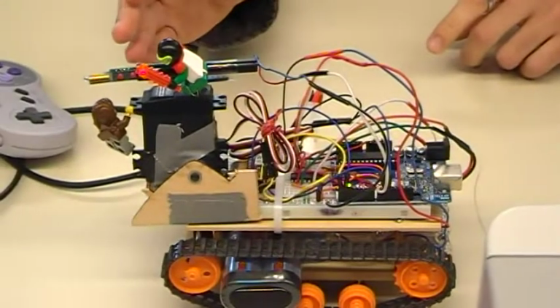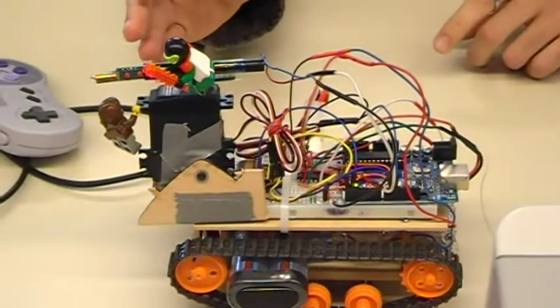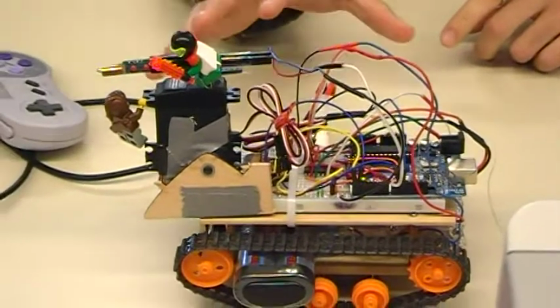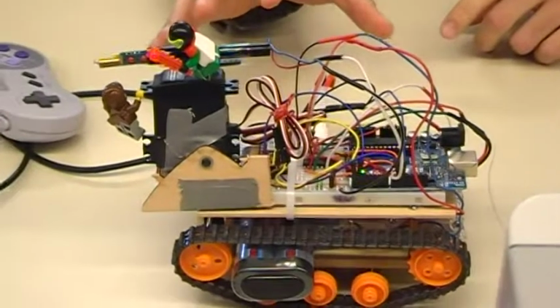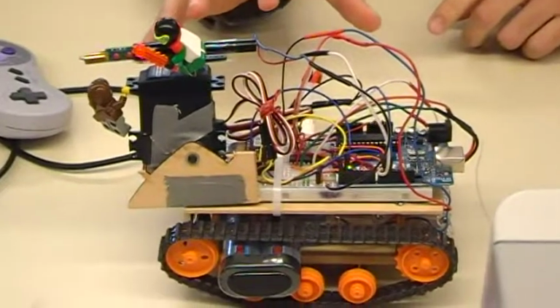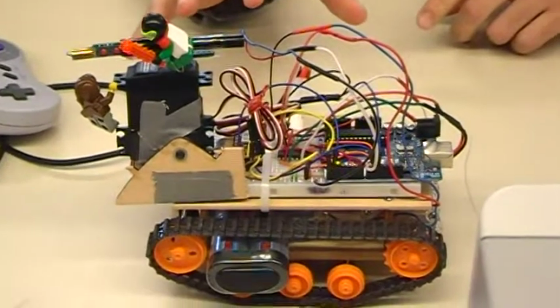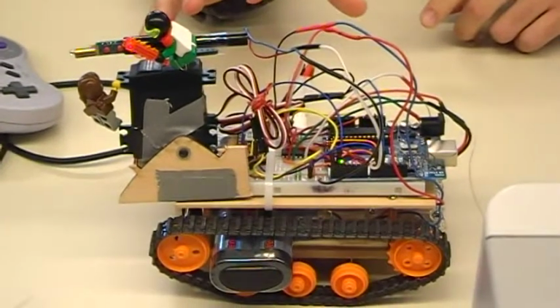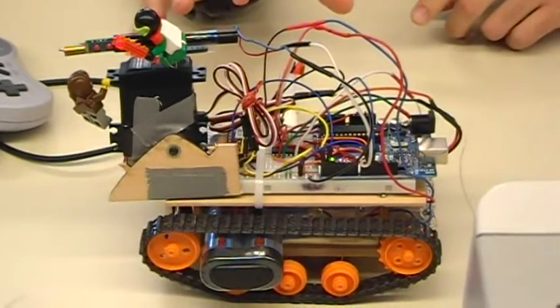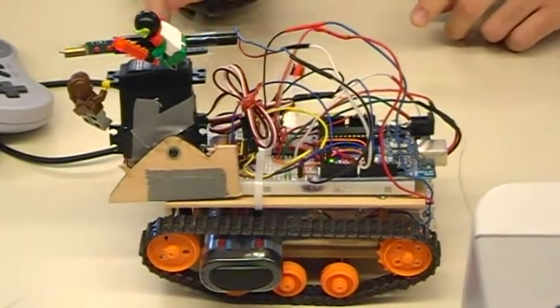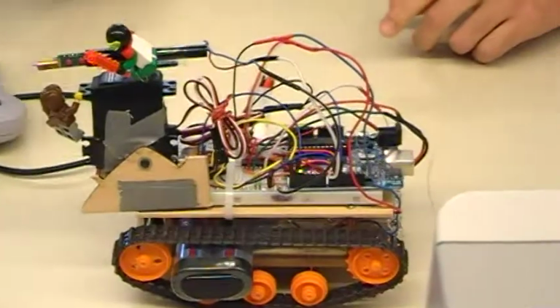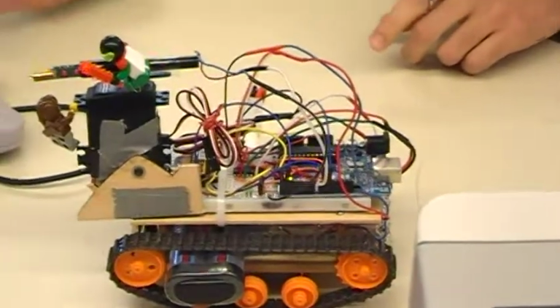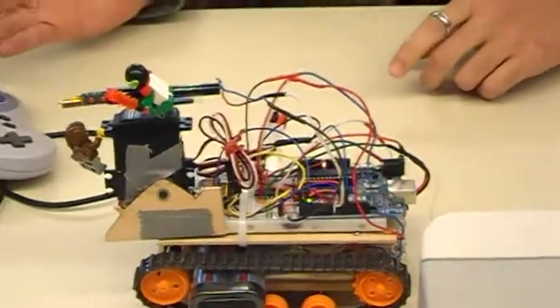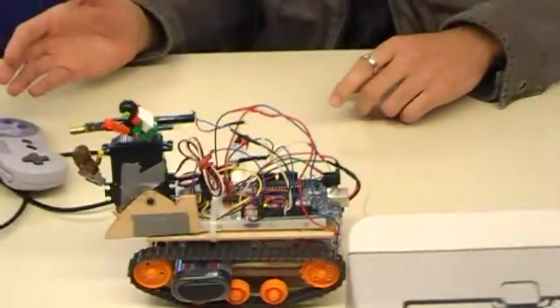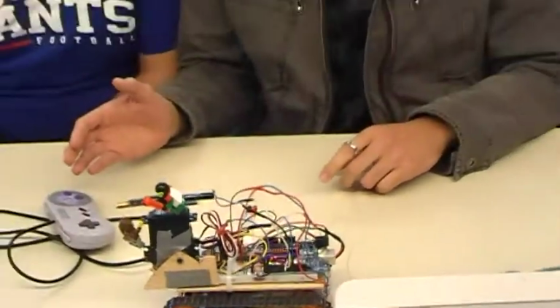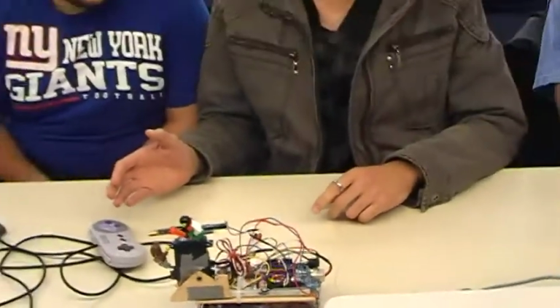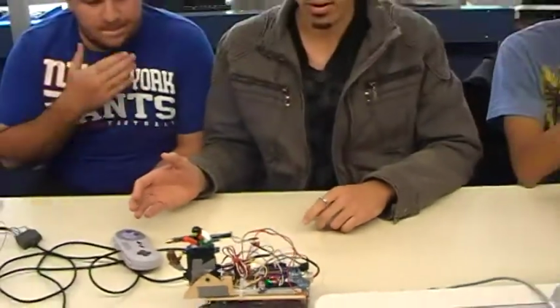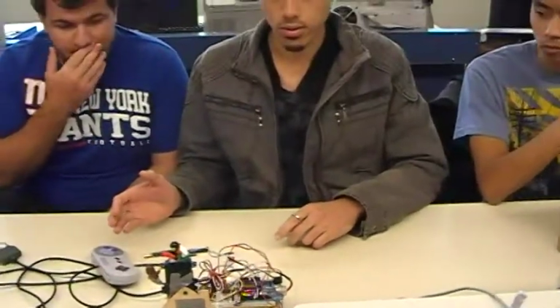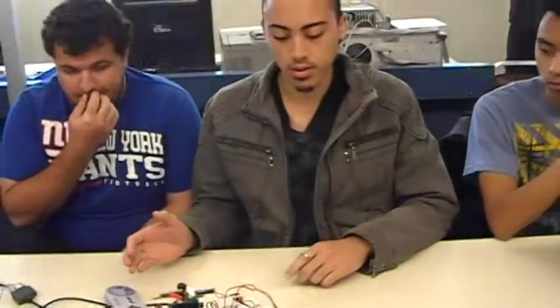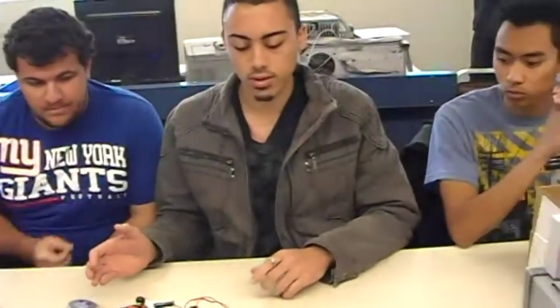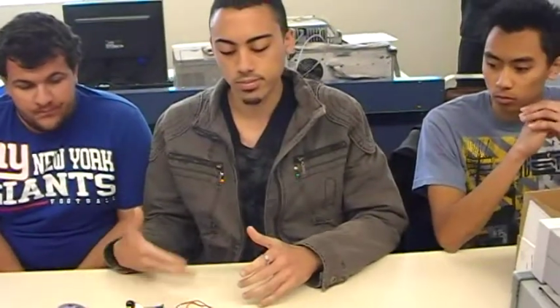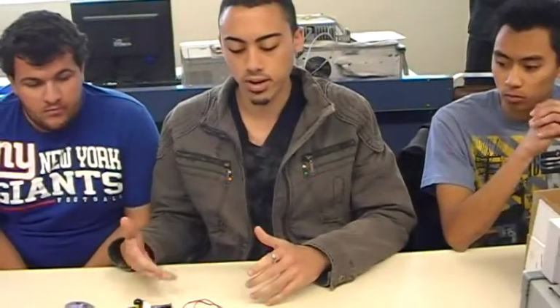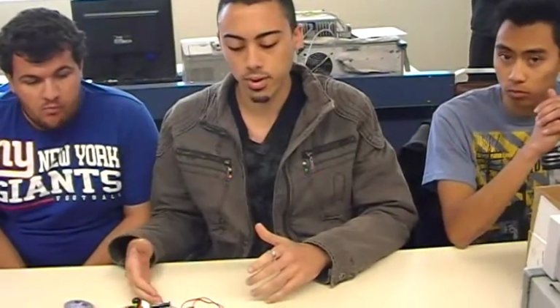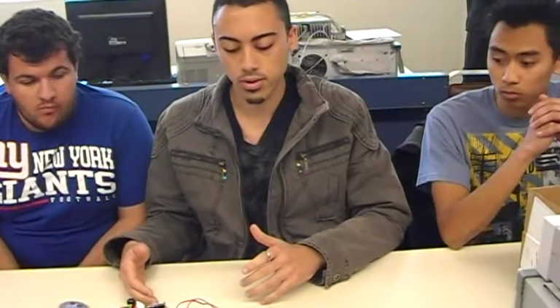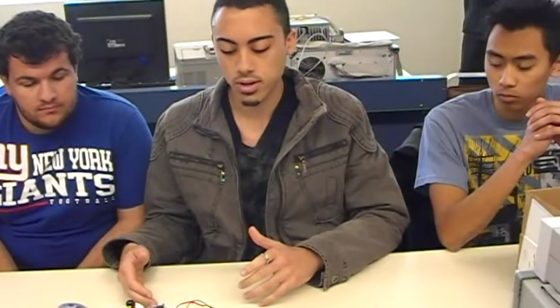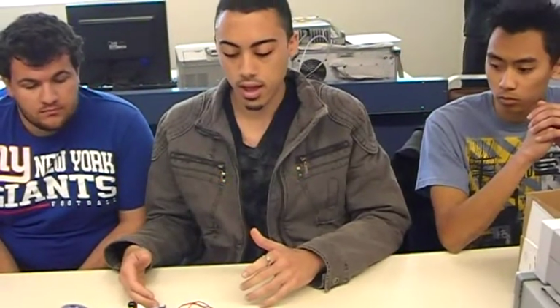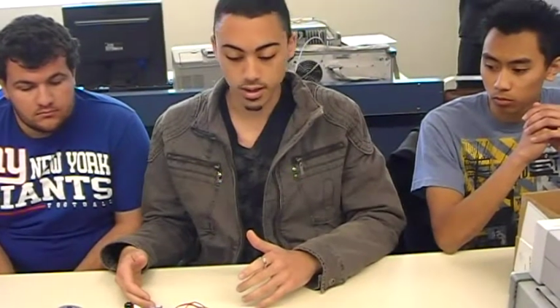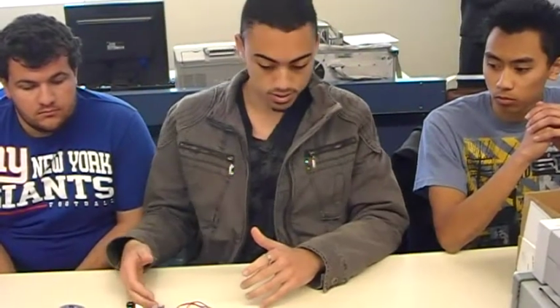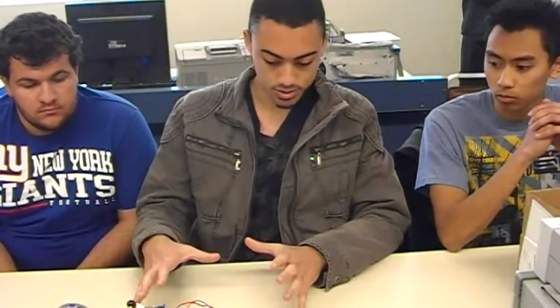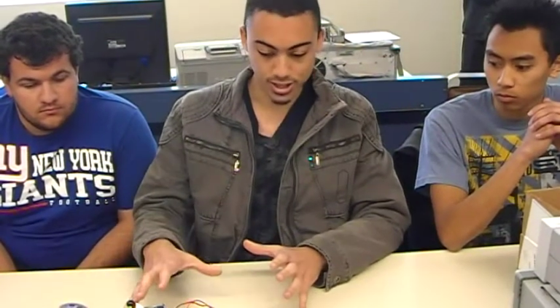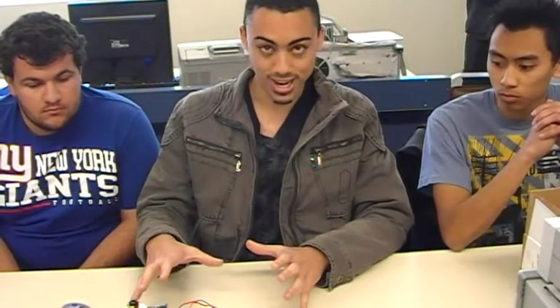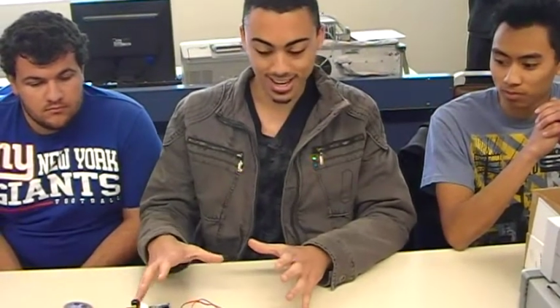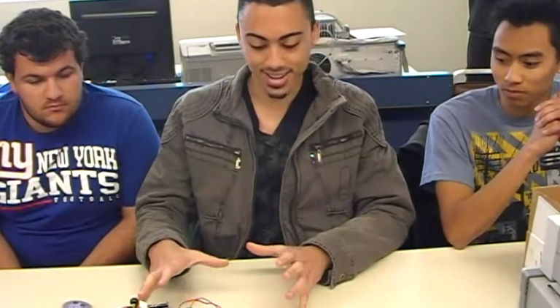I worked on the chassis and motors mainly, handling the inputs from the controller, generating PWMs for the motors, and drilling this chassis and getting everything together.